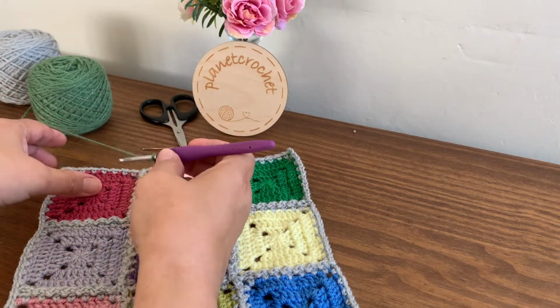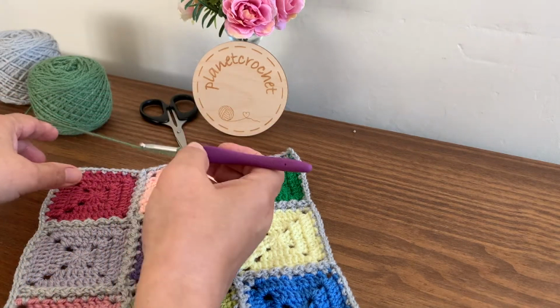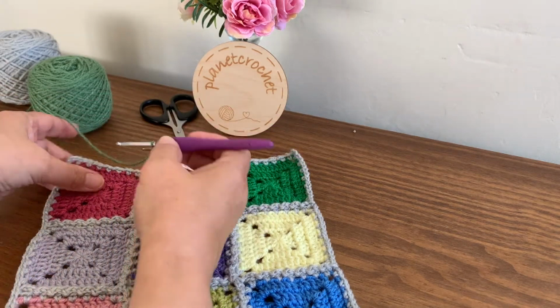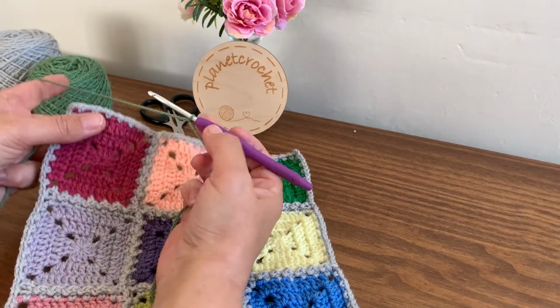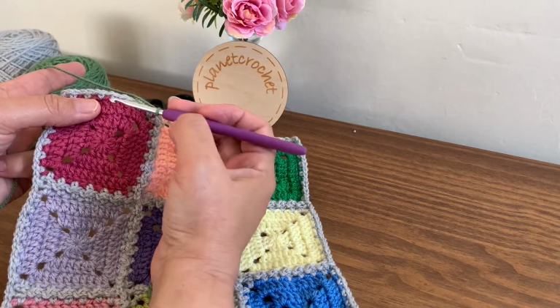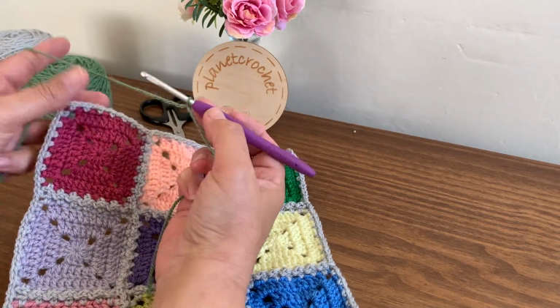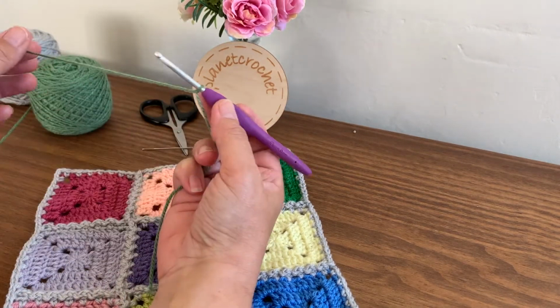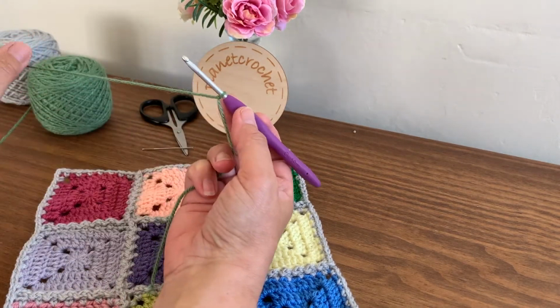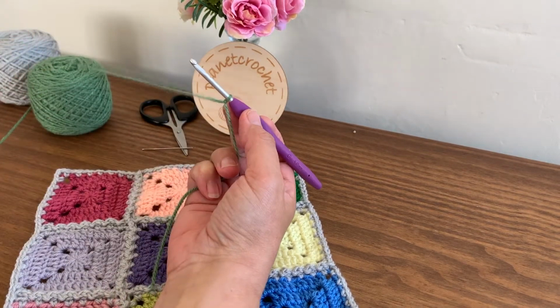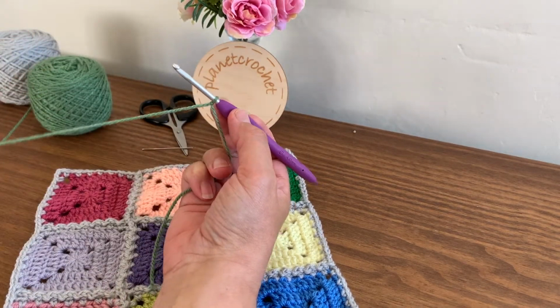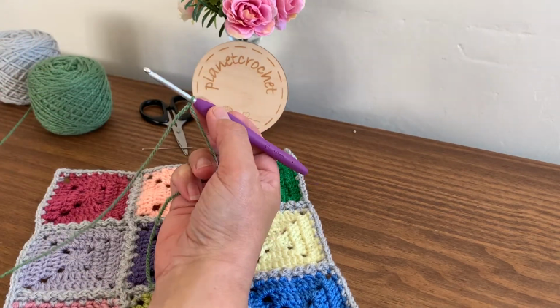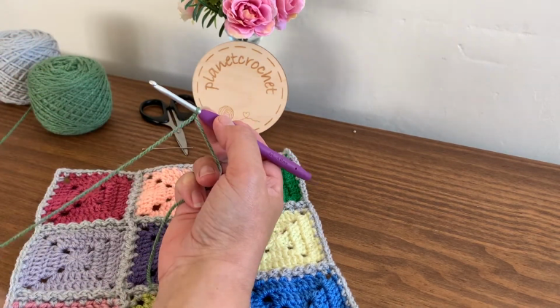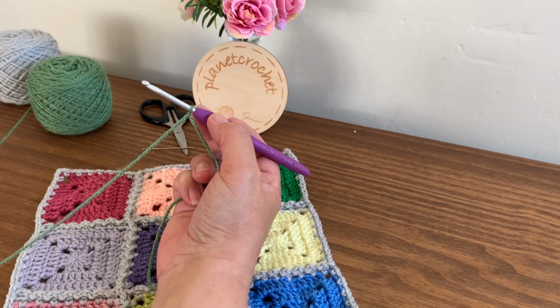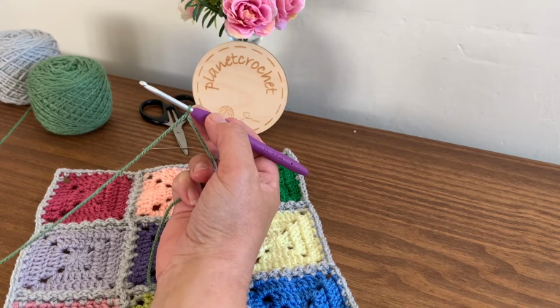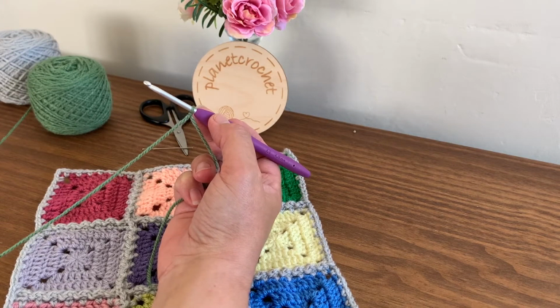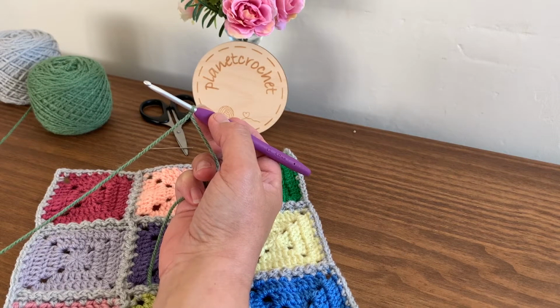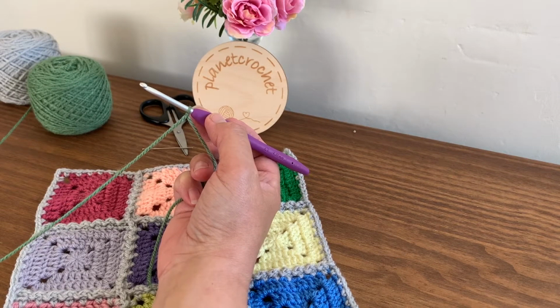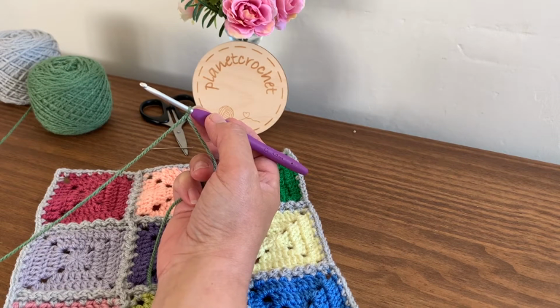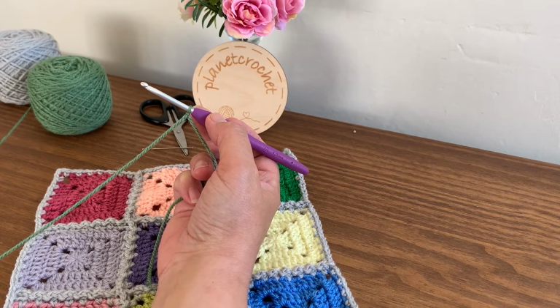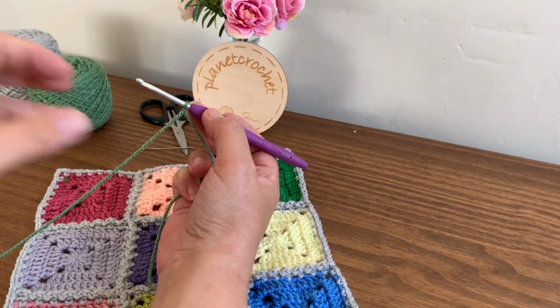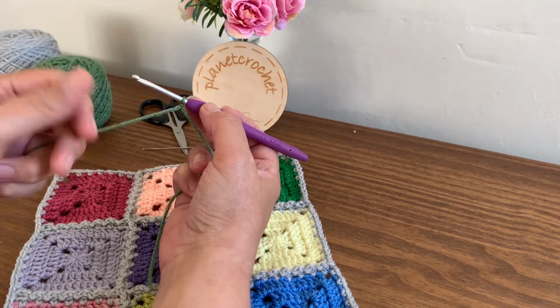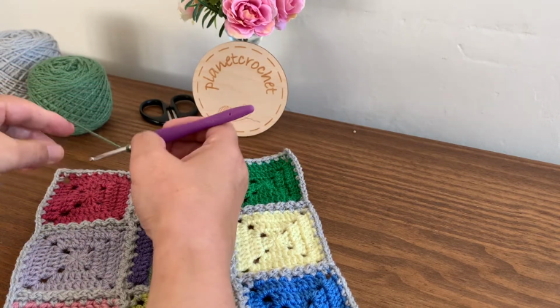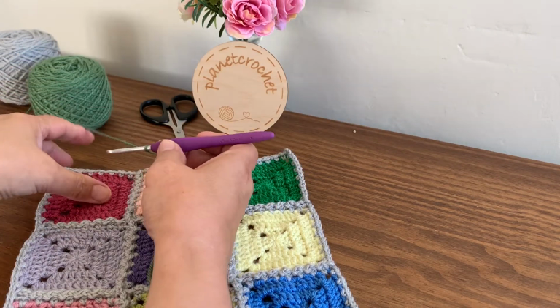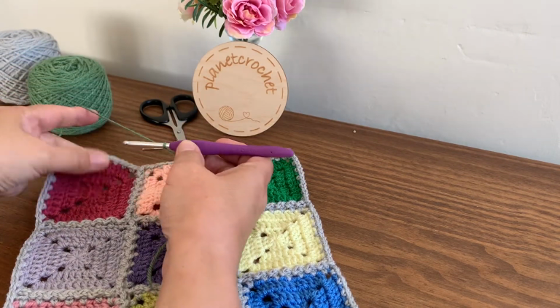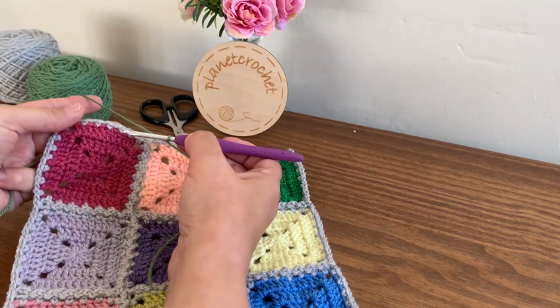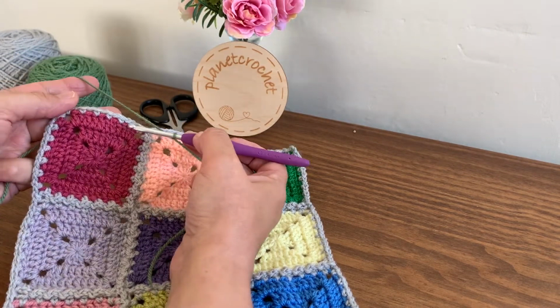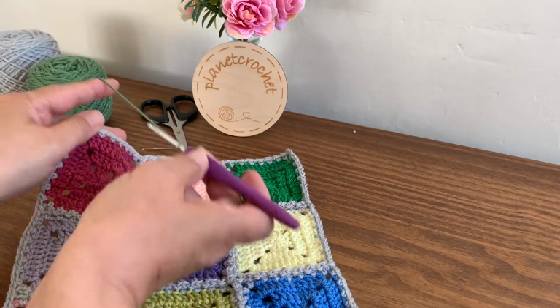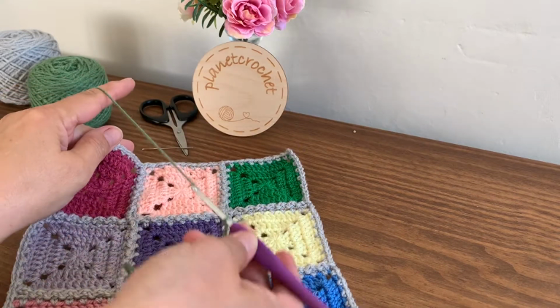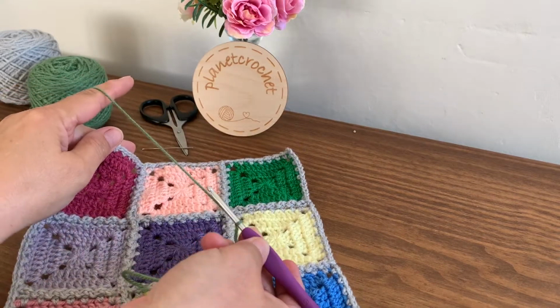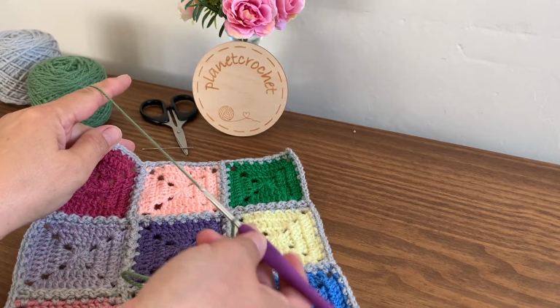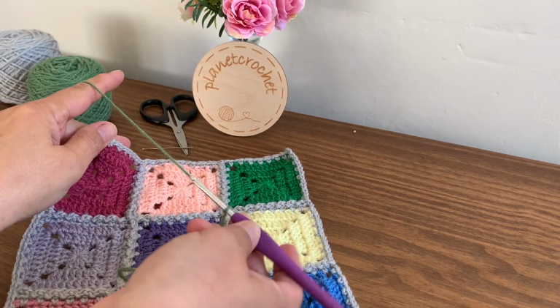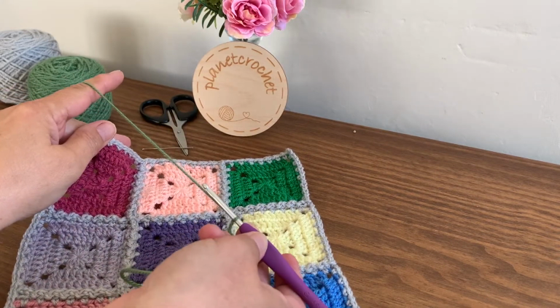With this square, I'm going to join in a one-chain space. It's a really simple and effective way to do a border. To do a standing stitch as well — I have got another video on that, I will leave a link in the description below. Join on the opposite side to where you finished.